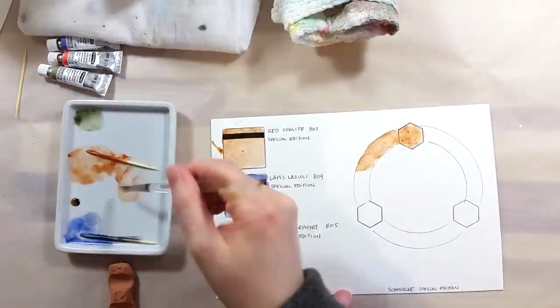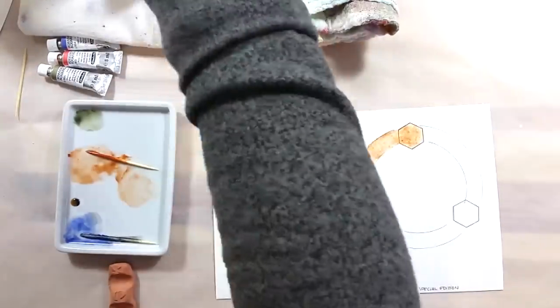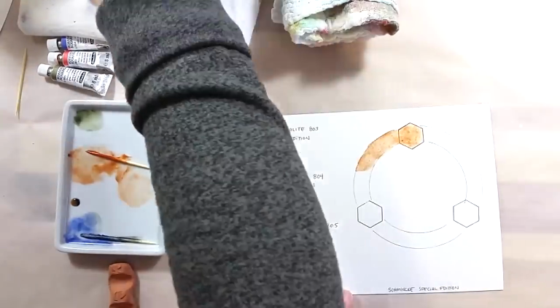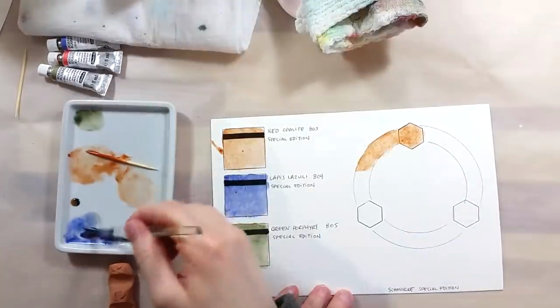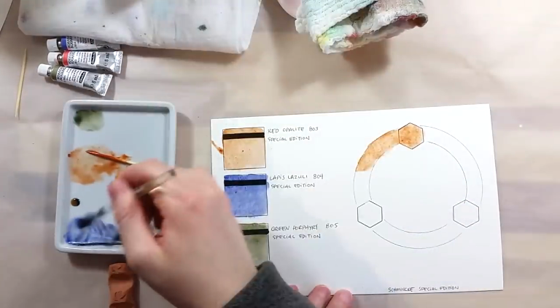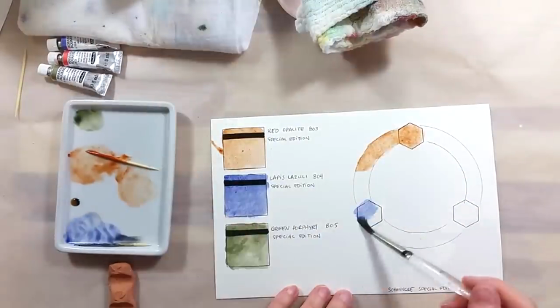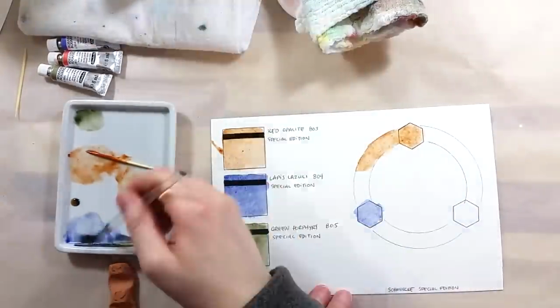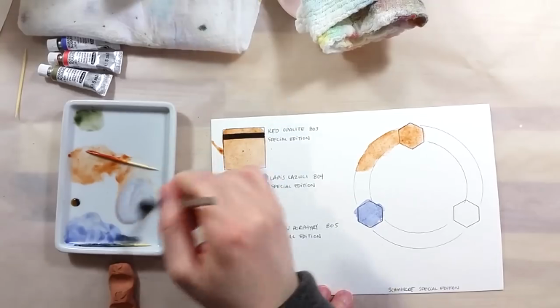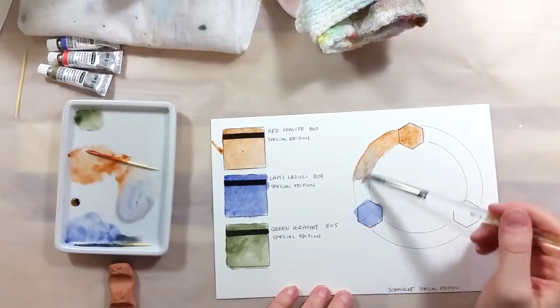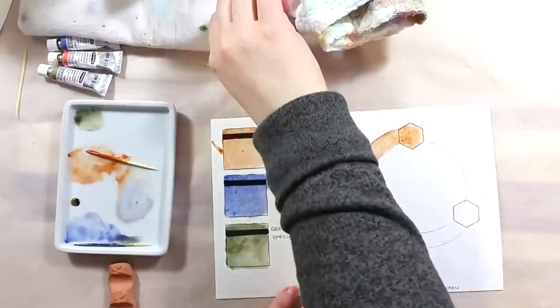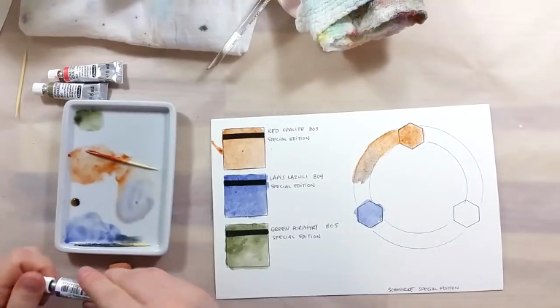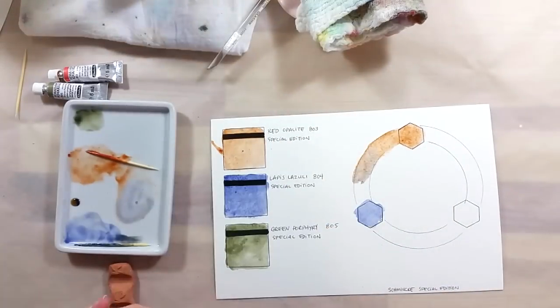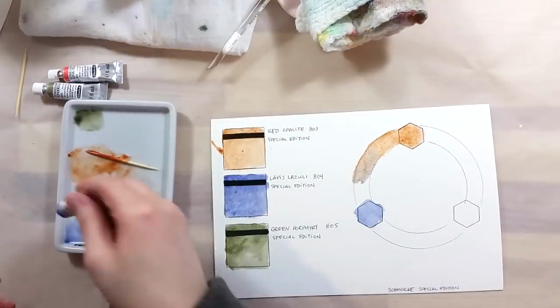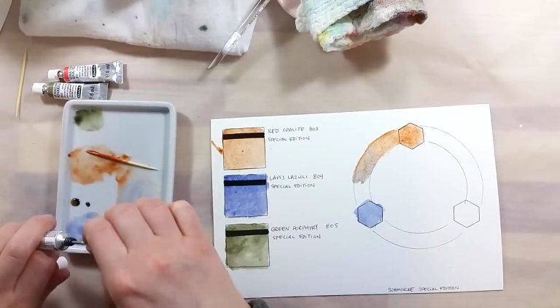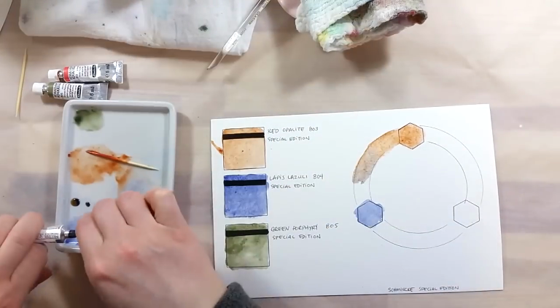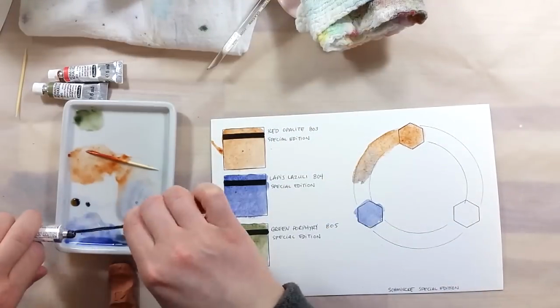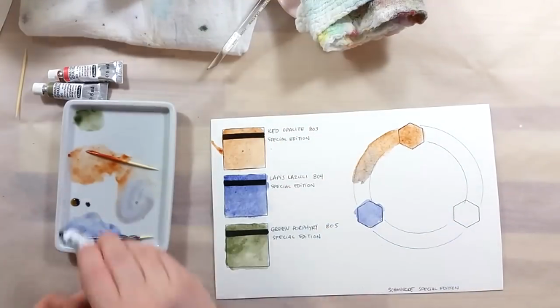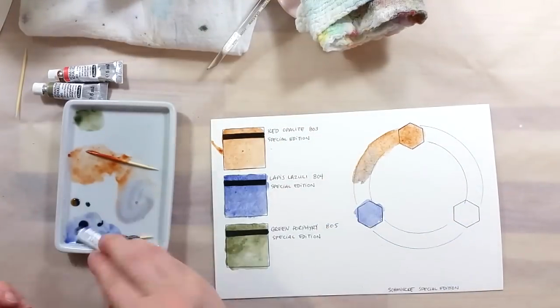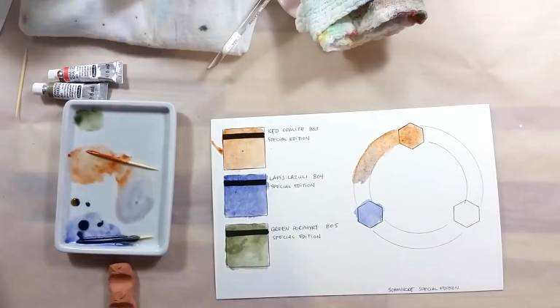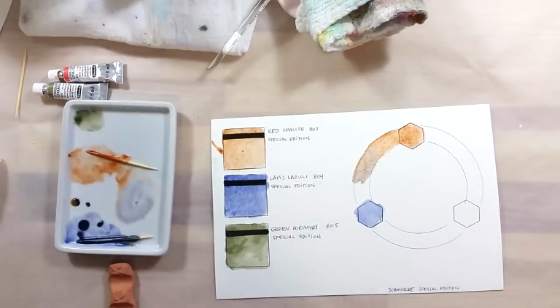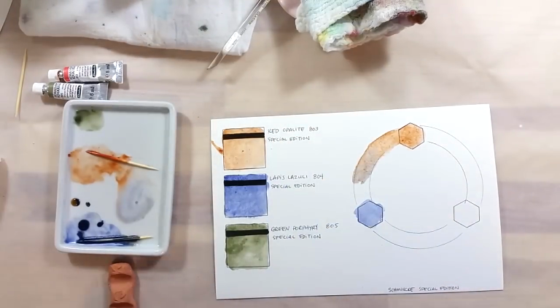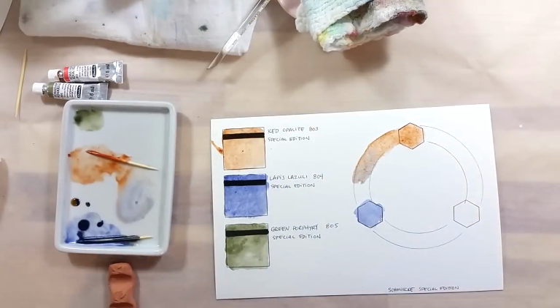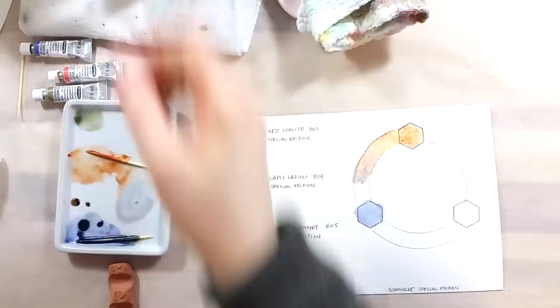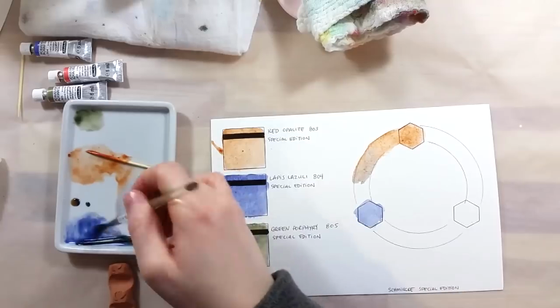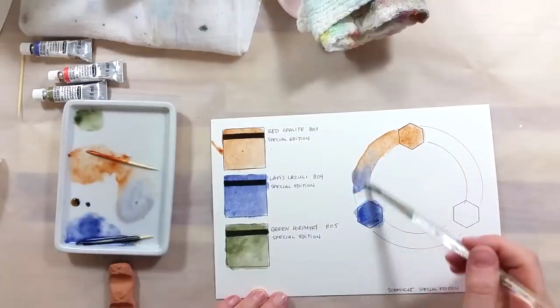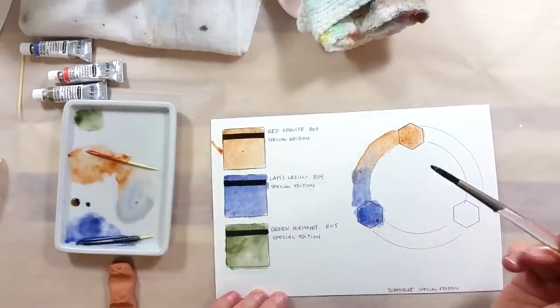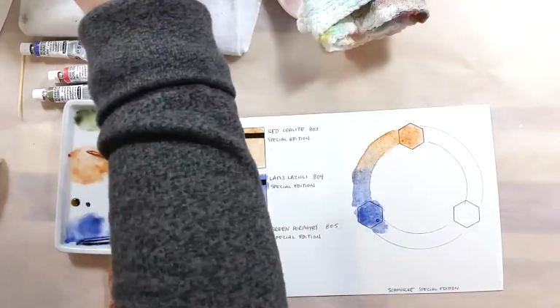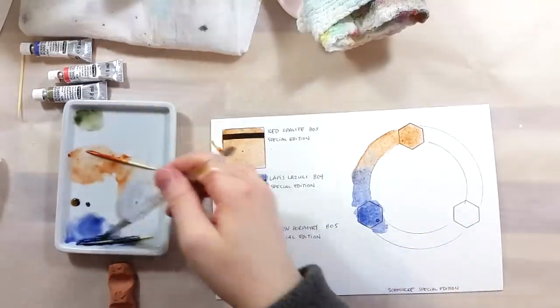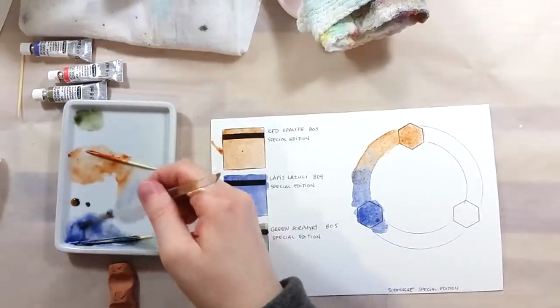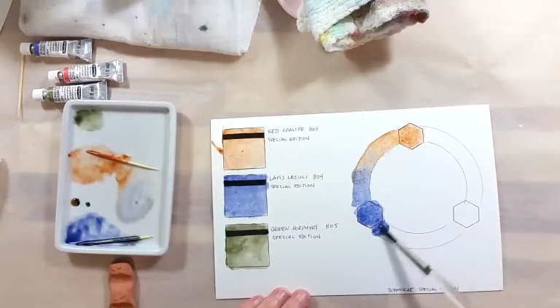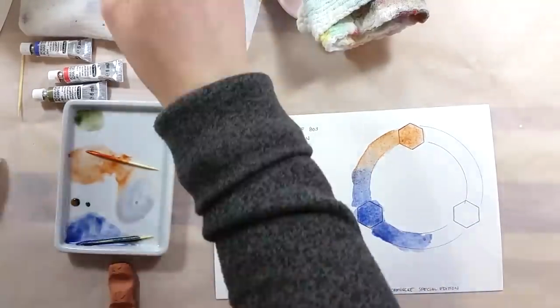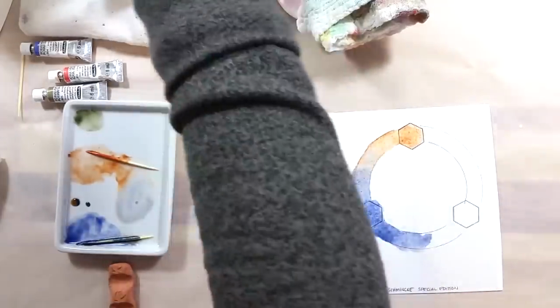The one with the strongest granulation is obviously the blue. They create nice colors when mixed together, but as they are not strong colors, the resulting mixes are equally lightweight.